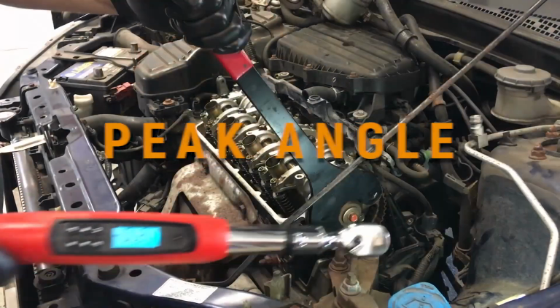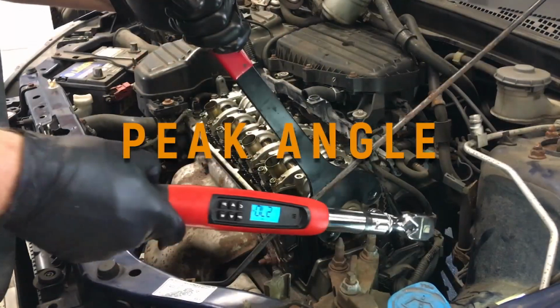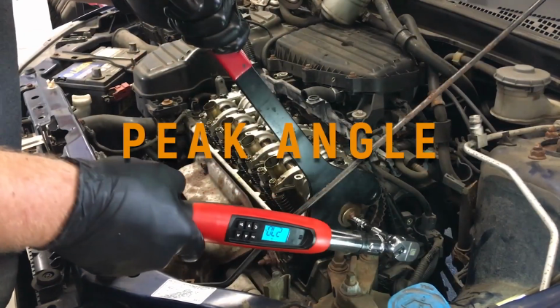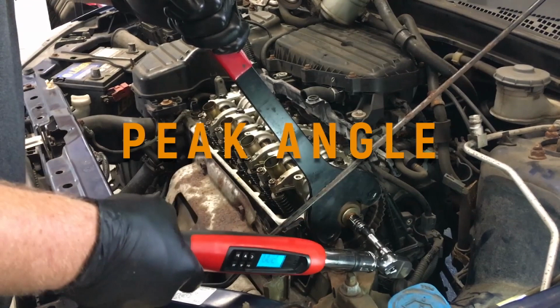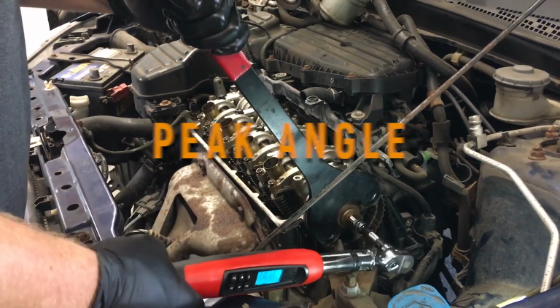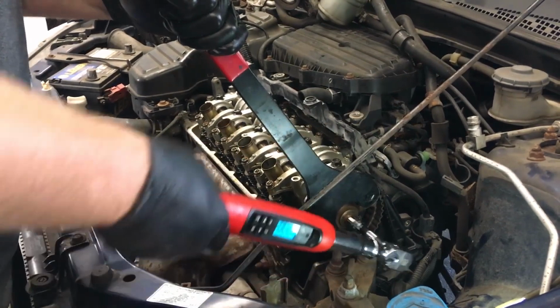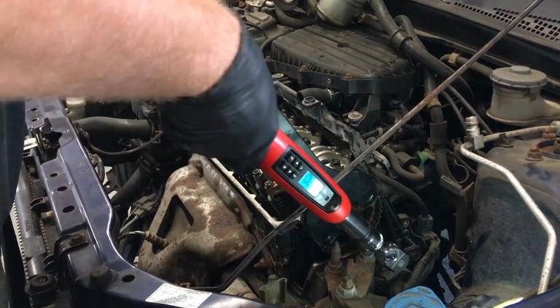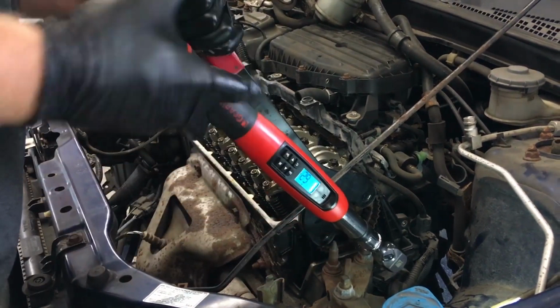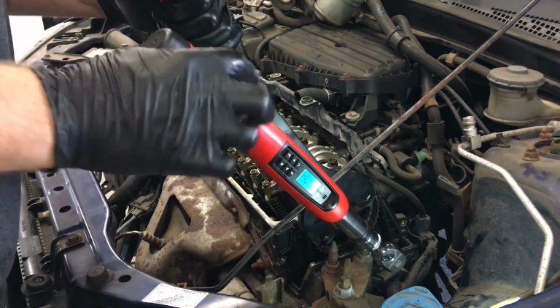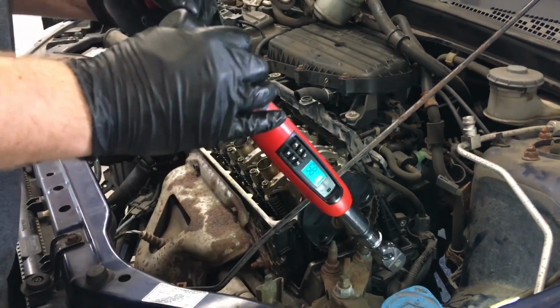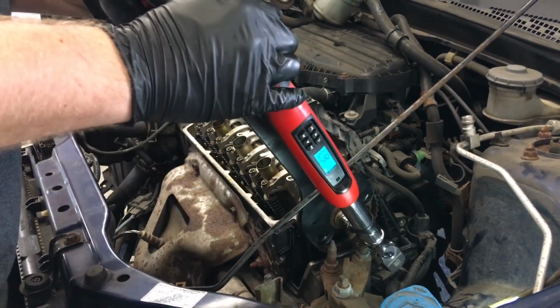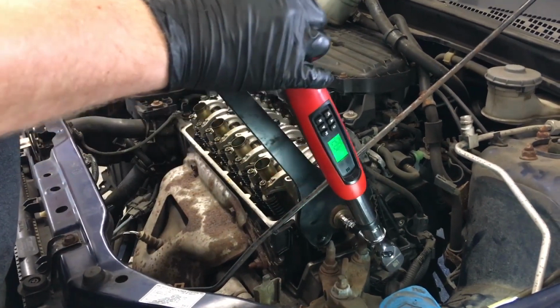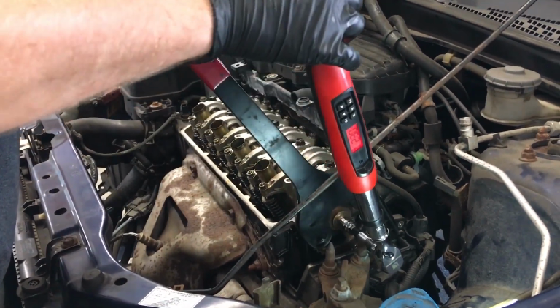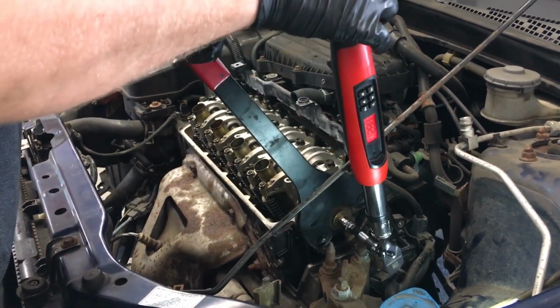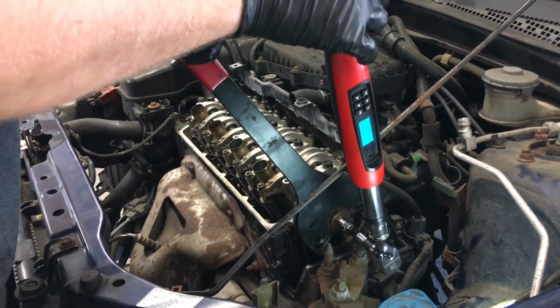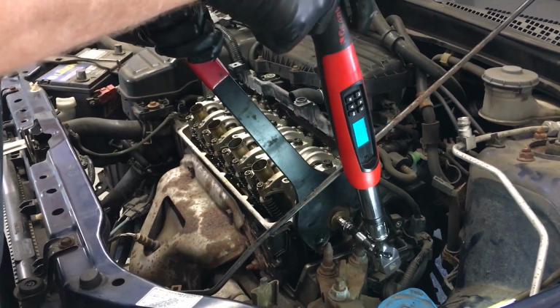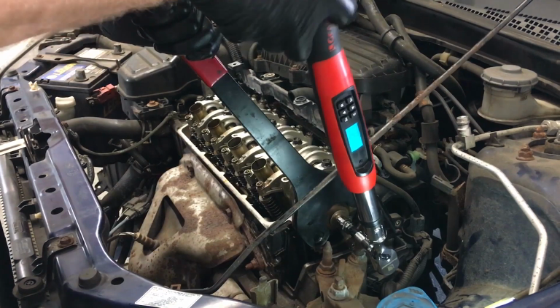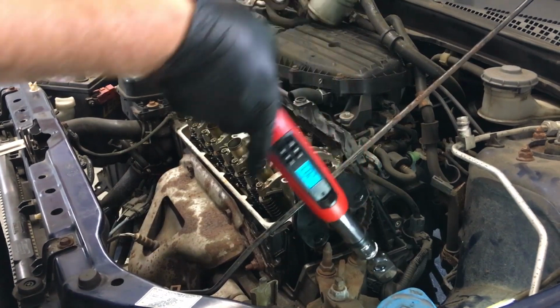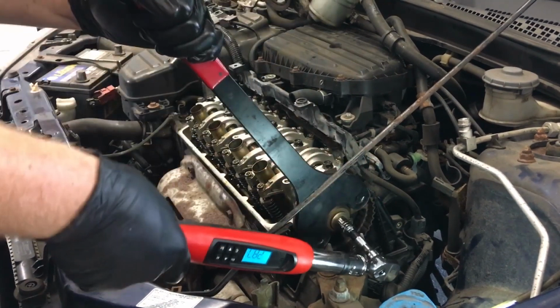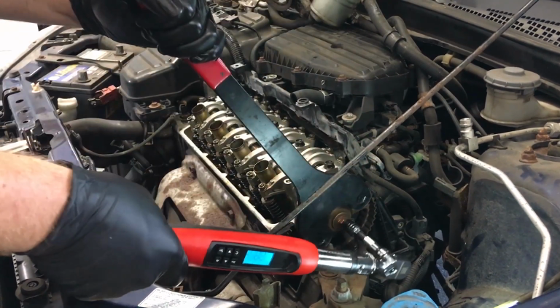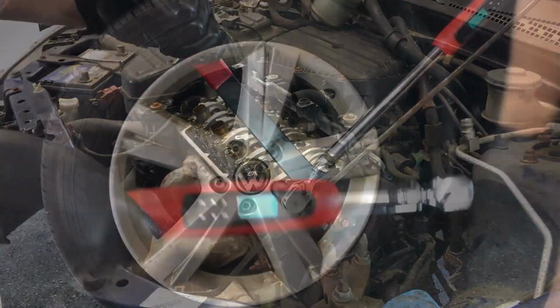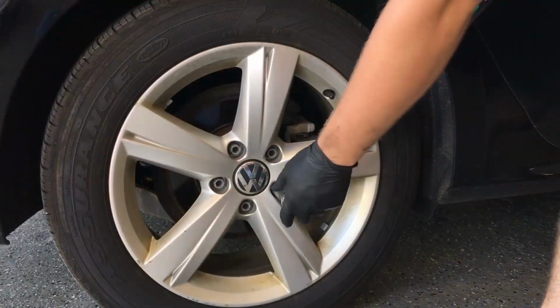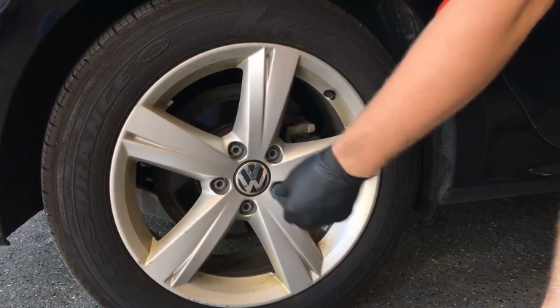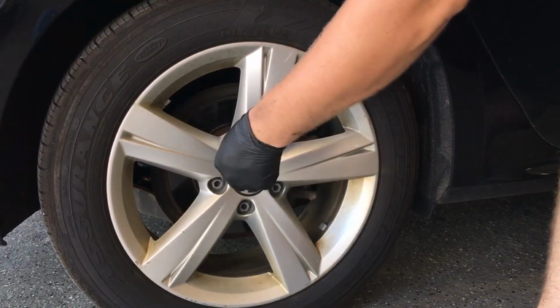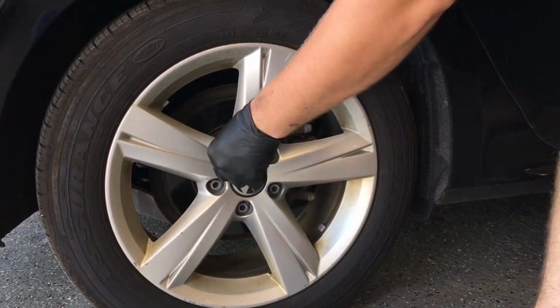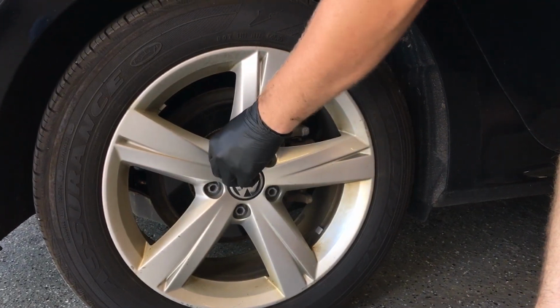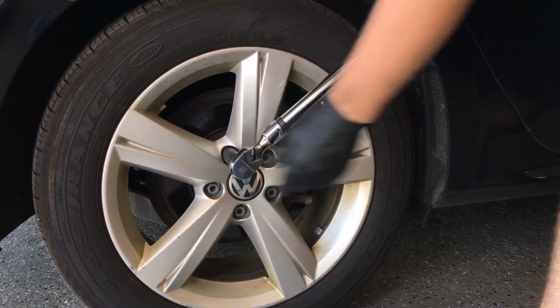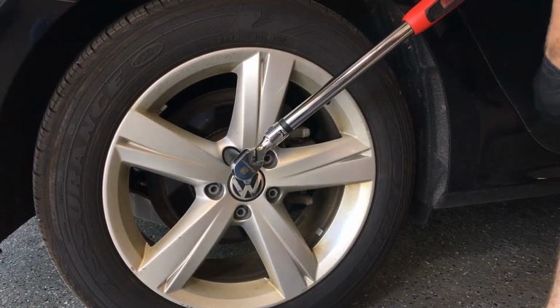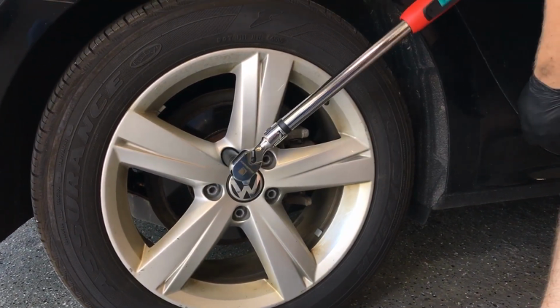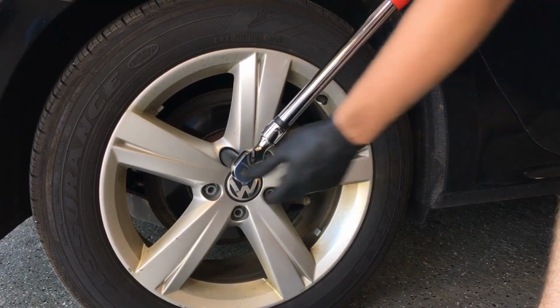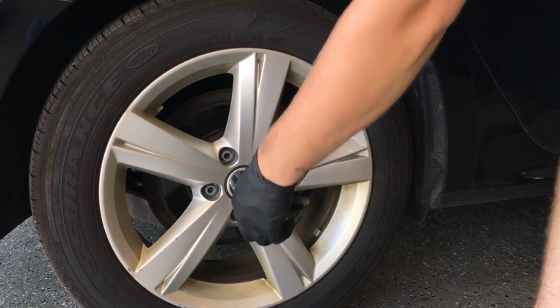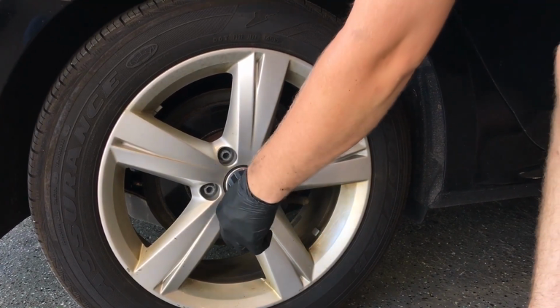The third mode is peak angle, for applying a specific torque load to a fastener and then immediately applying the angle in one action, as when tightening connecting rod bolts. A torque wrench with angle also allows a technician to do standard torque jobs.